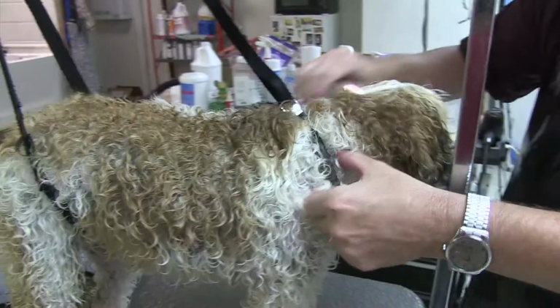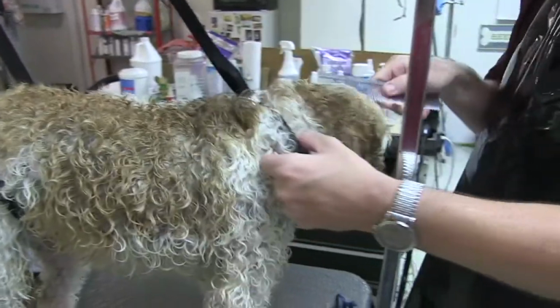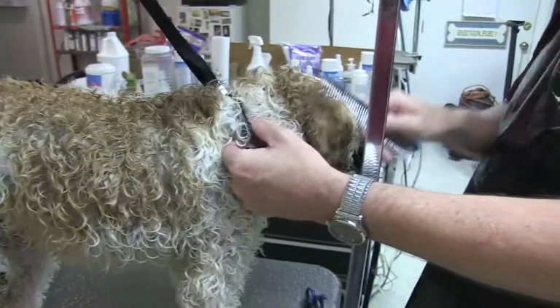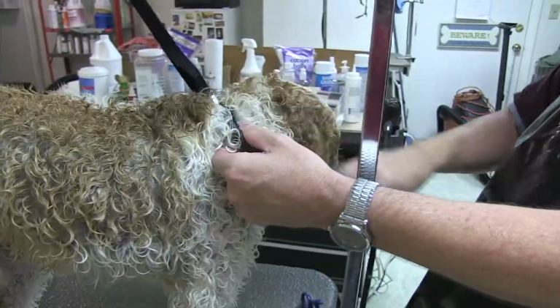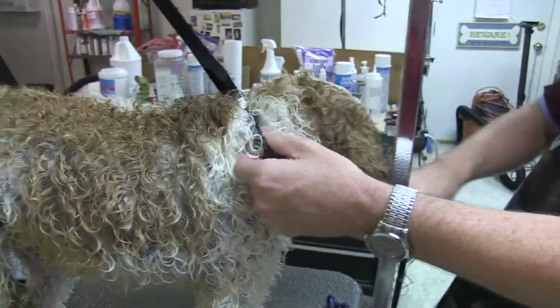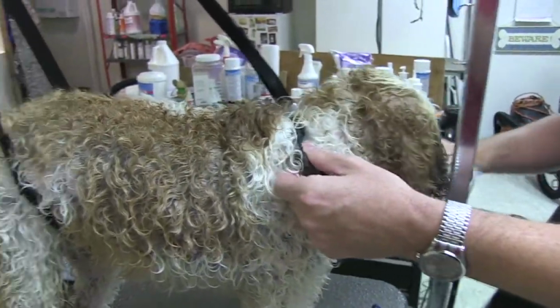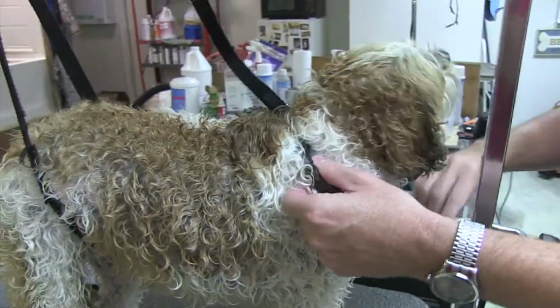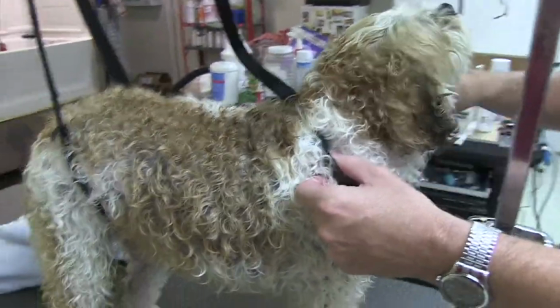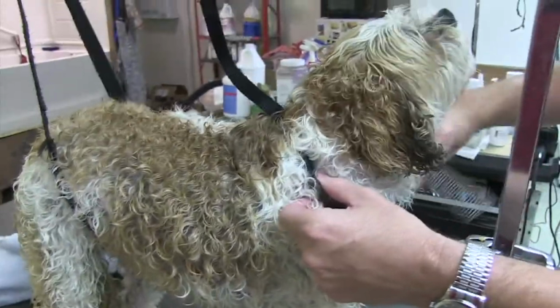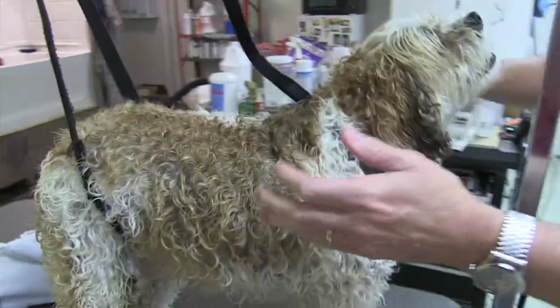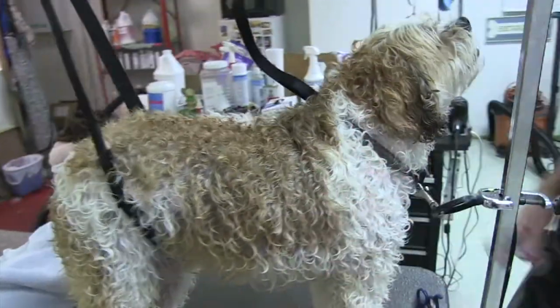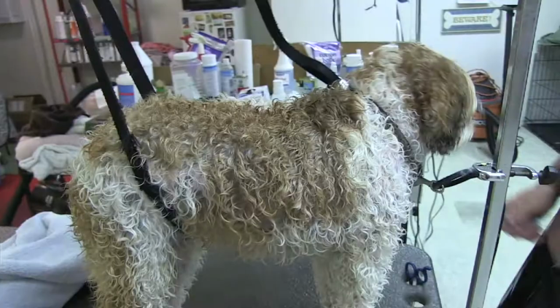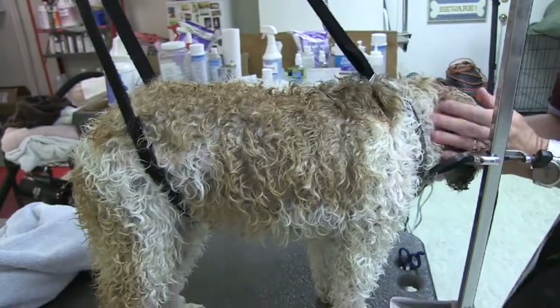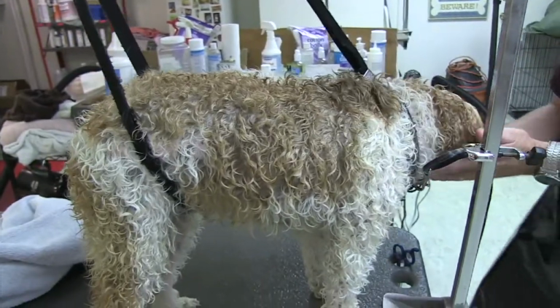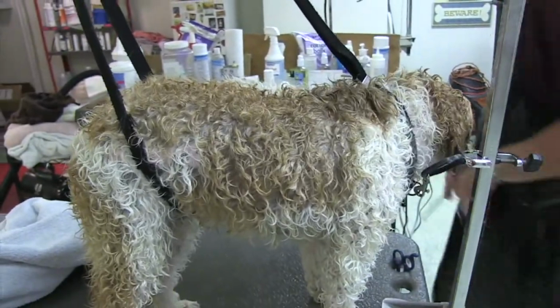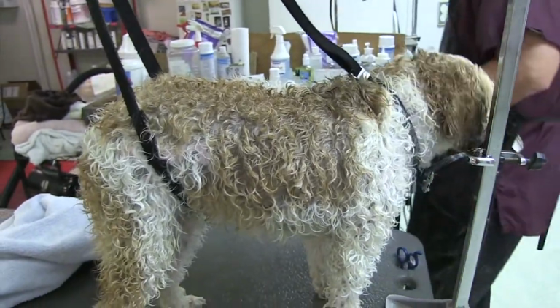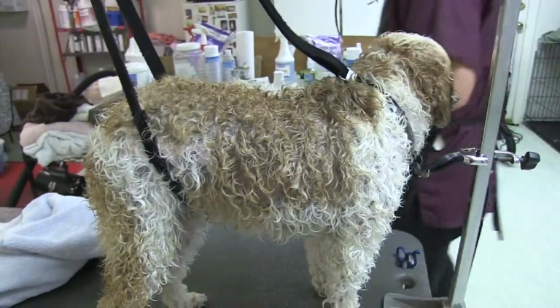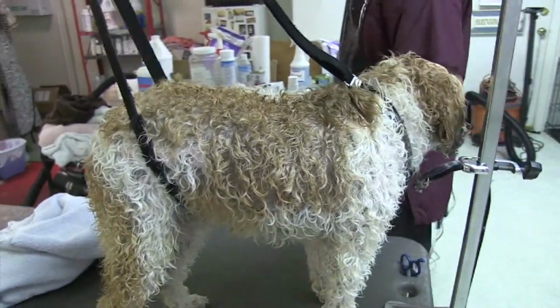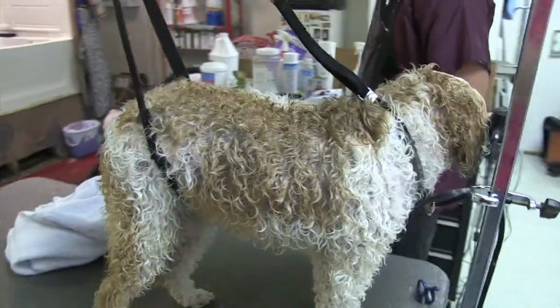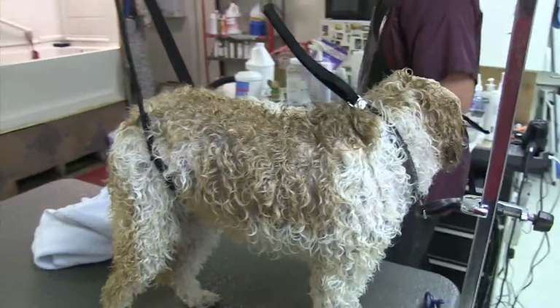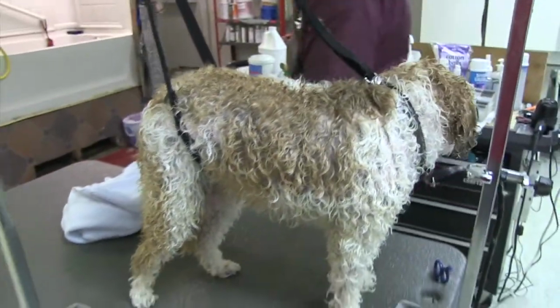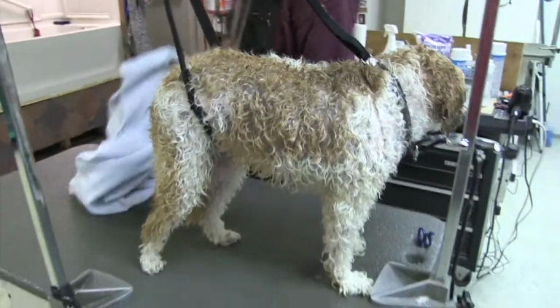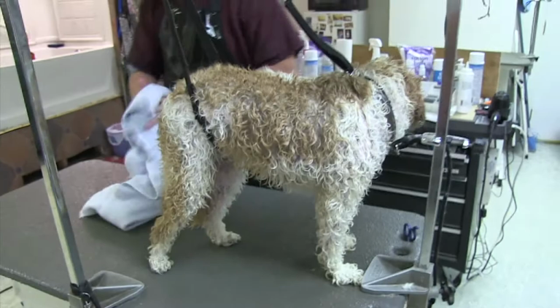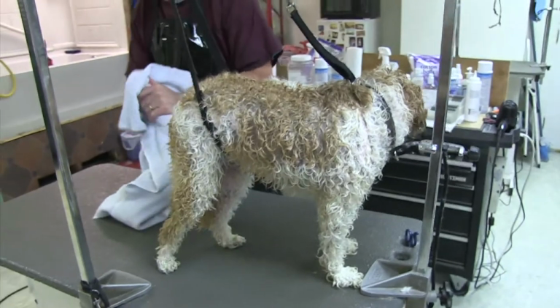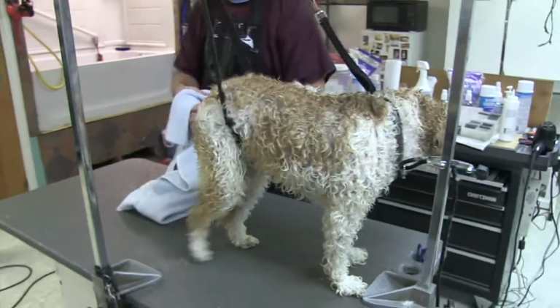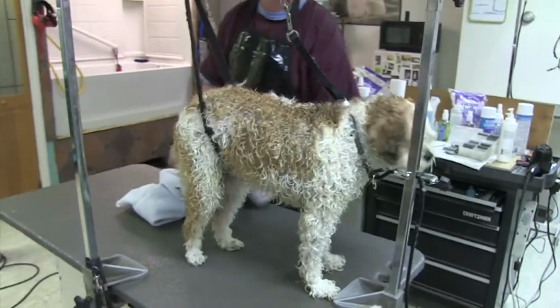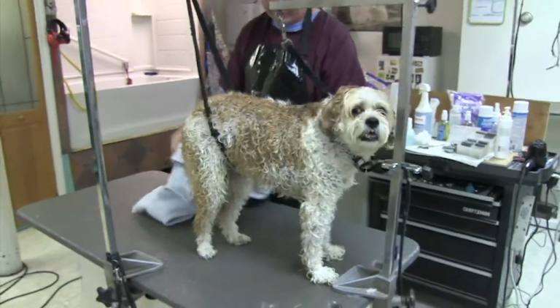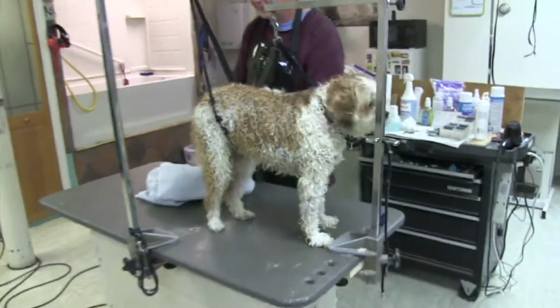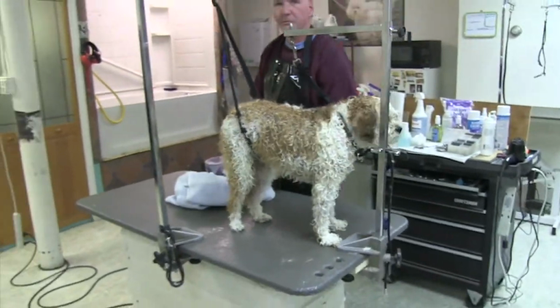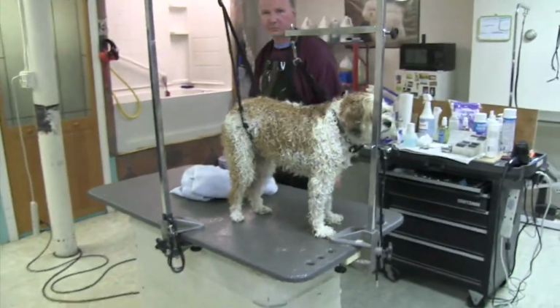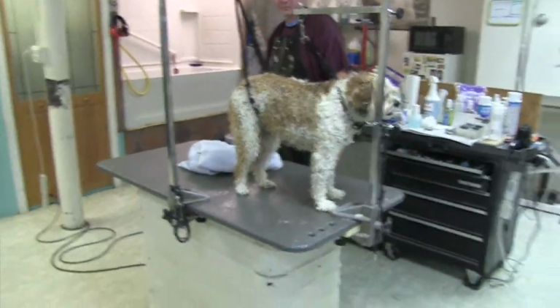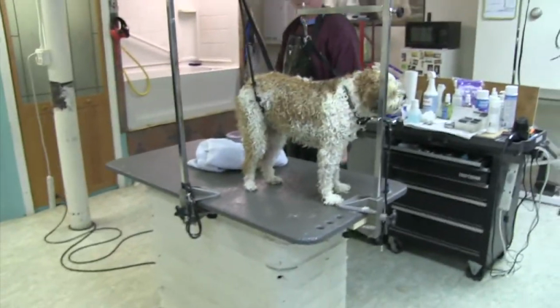We usually have a stand blower and a high-pressure blower on the dogs to dry them quickly. We don't put them in crates to dry. We just want to get the dog in and send them home as quickly as we can.